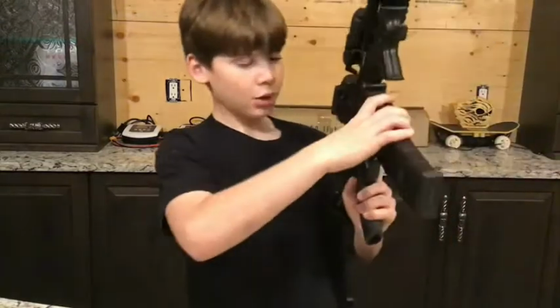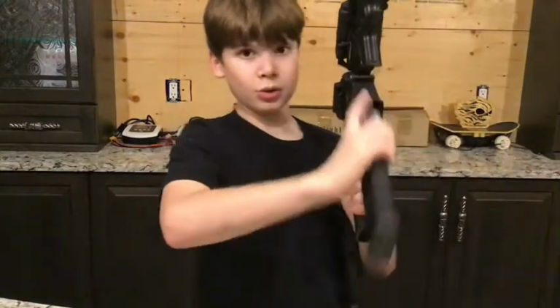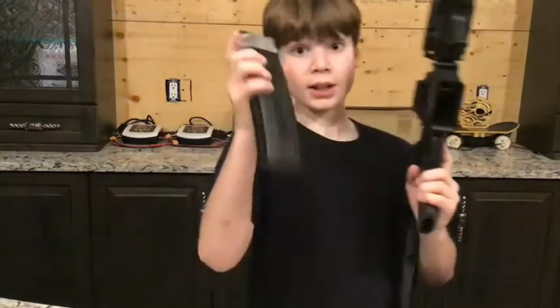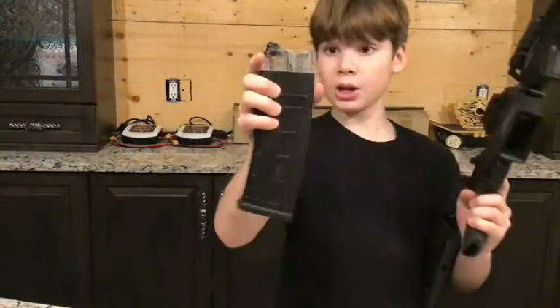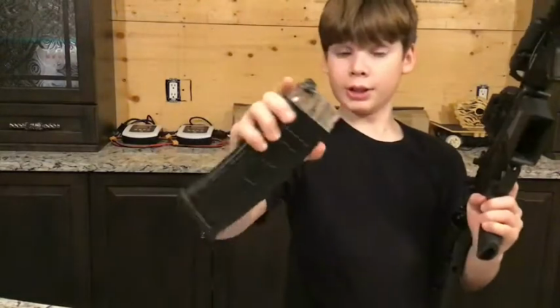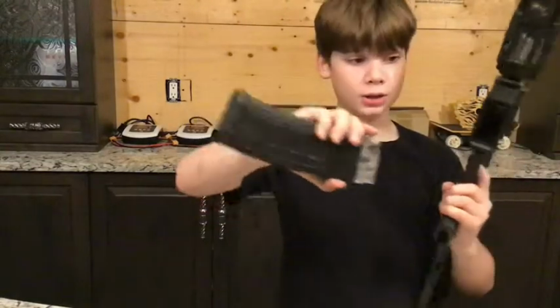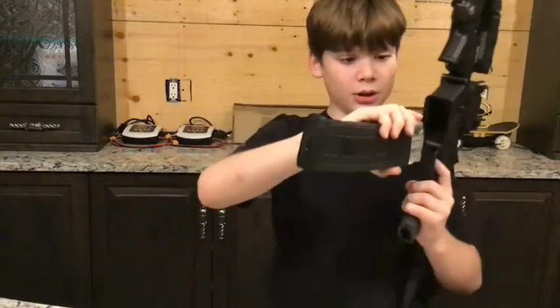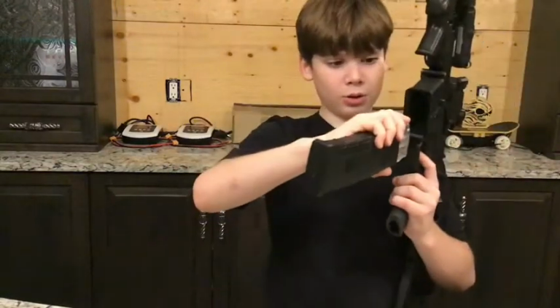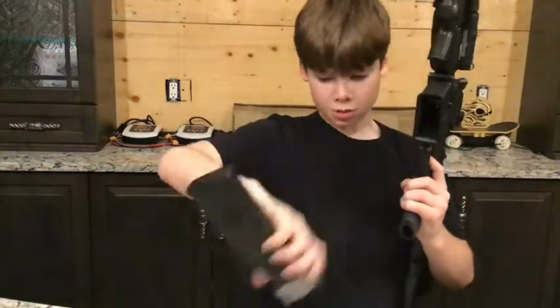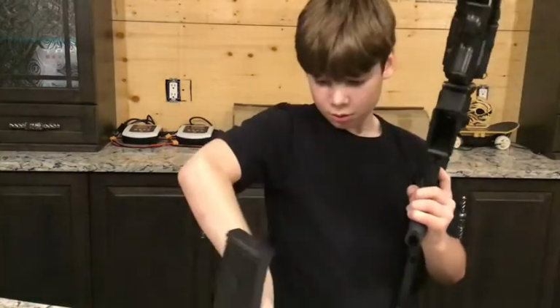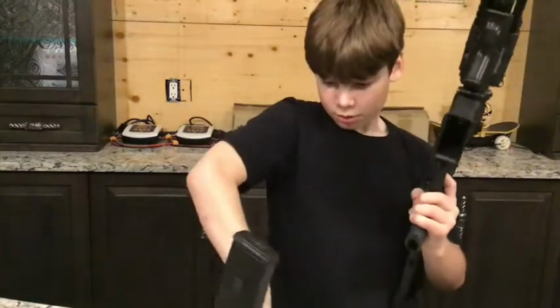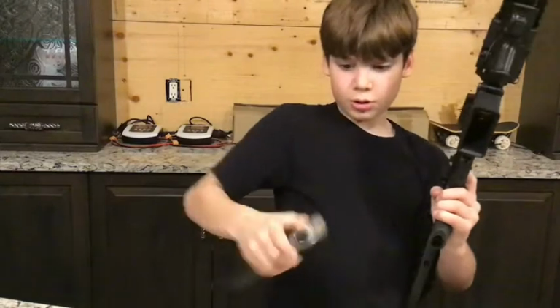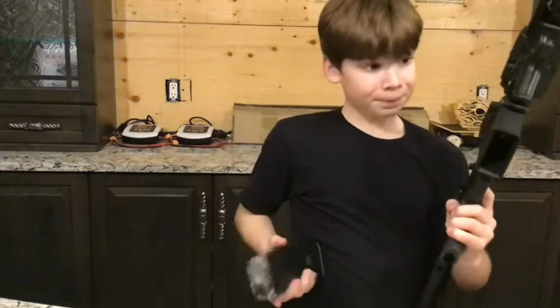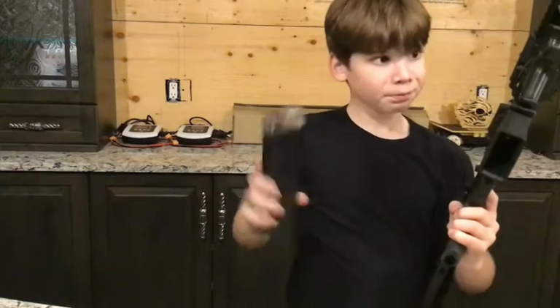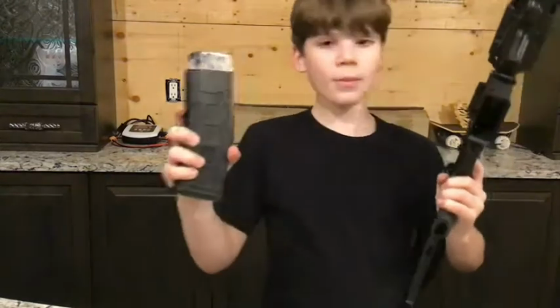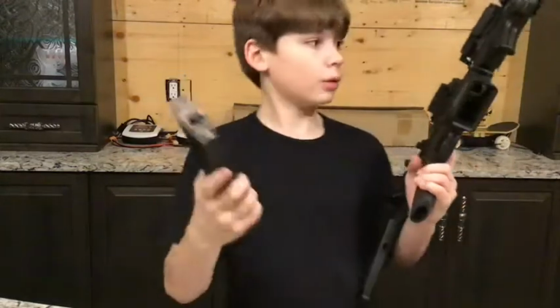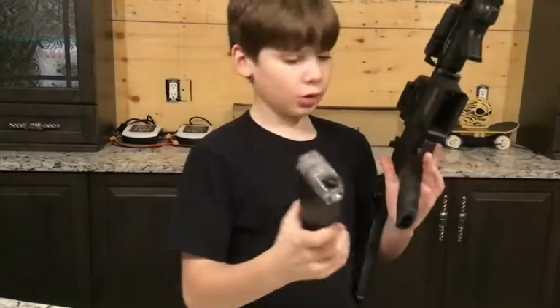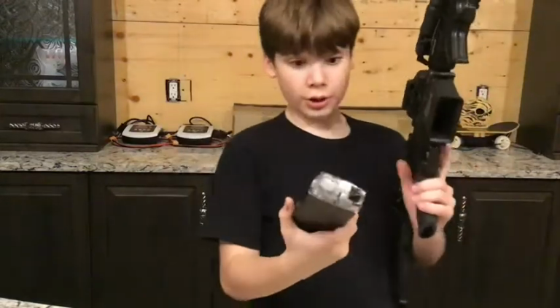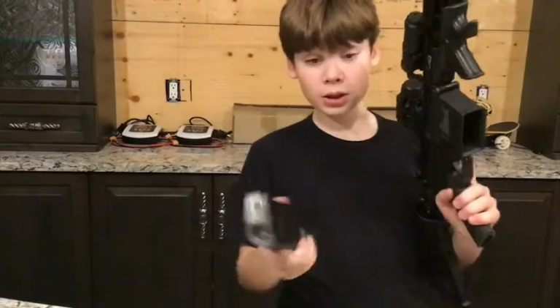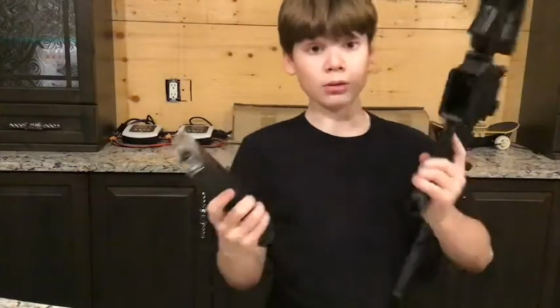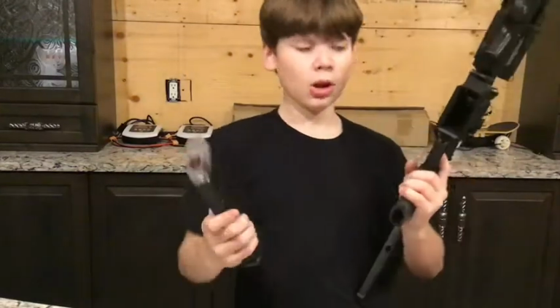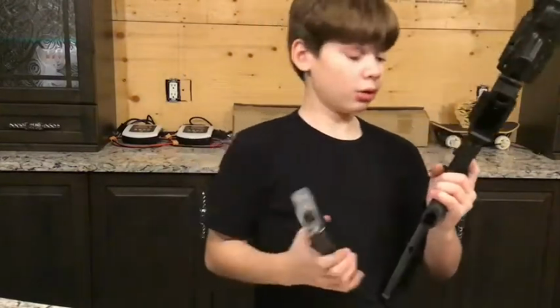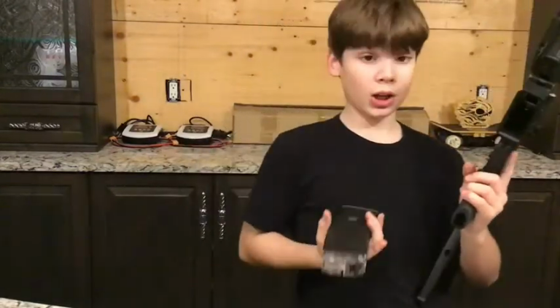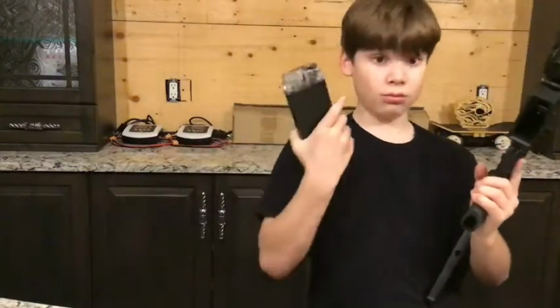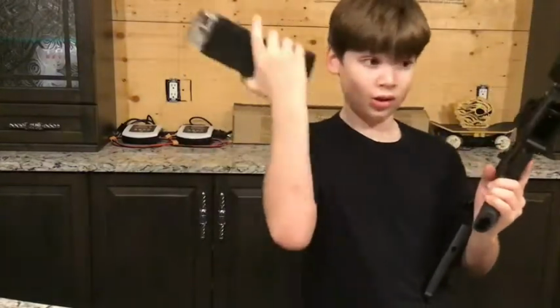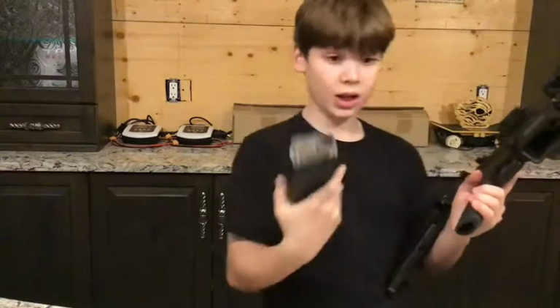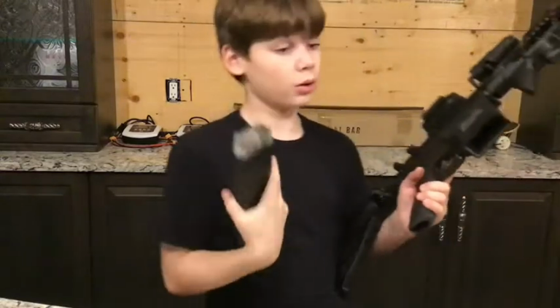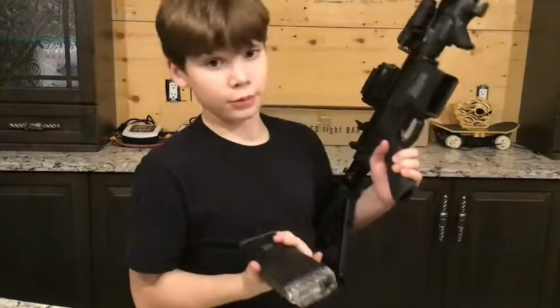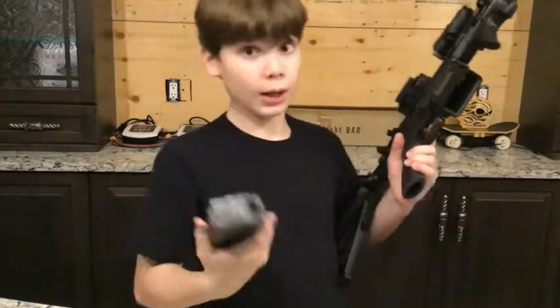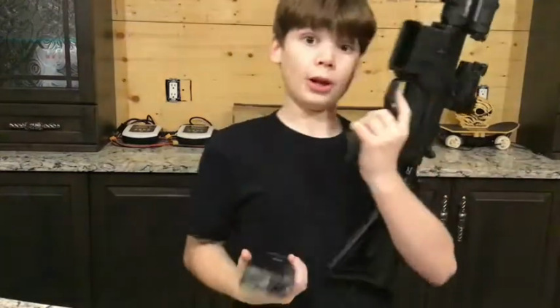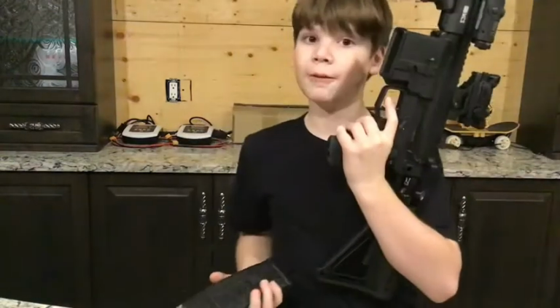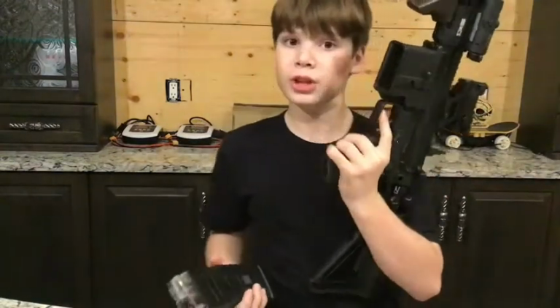It uses Helix Mags or D-Mags. This is a Helix Mag right here. There you go — they're nice. You can go check out how to take apart these if you actually get a 468.